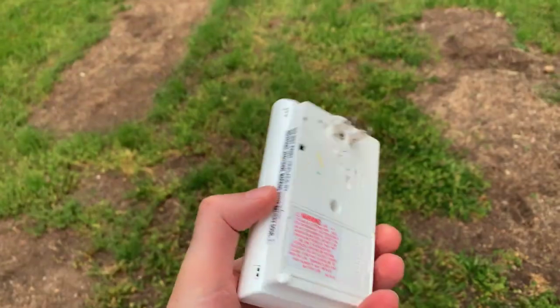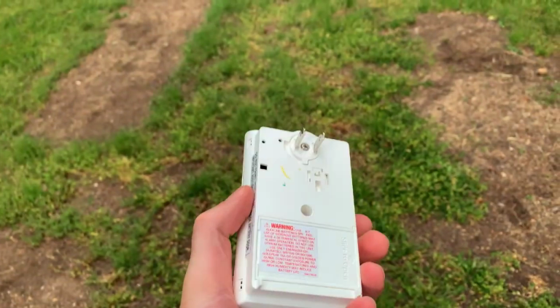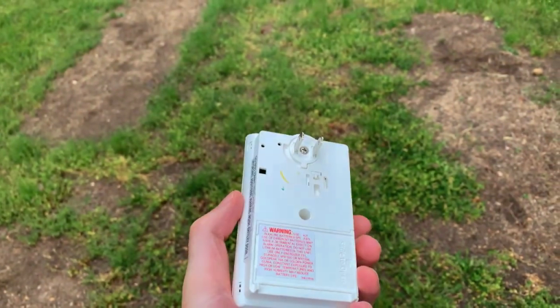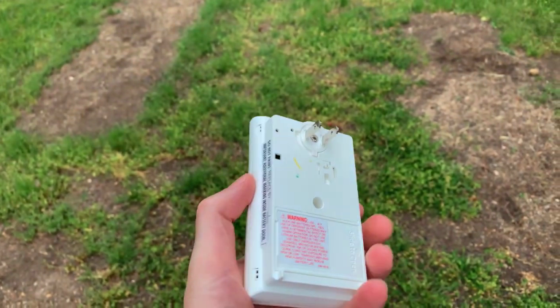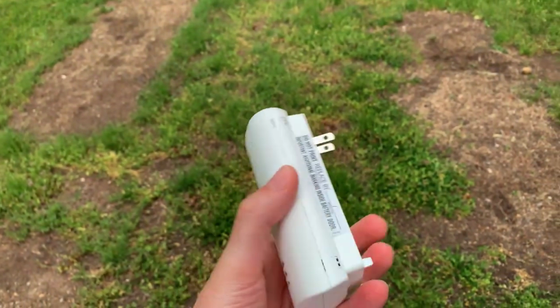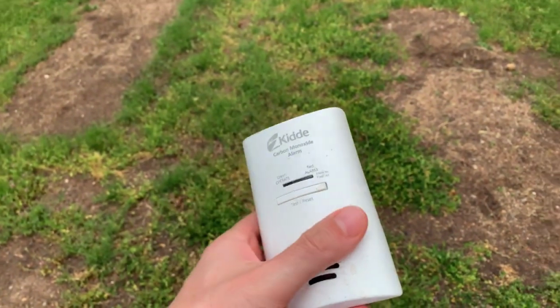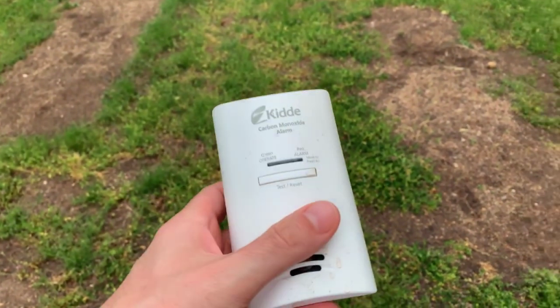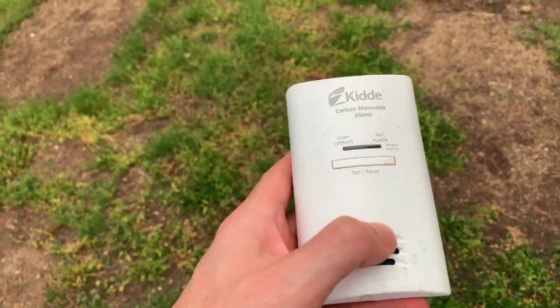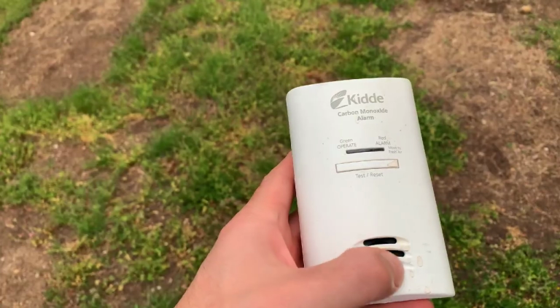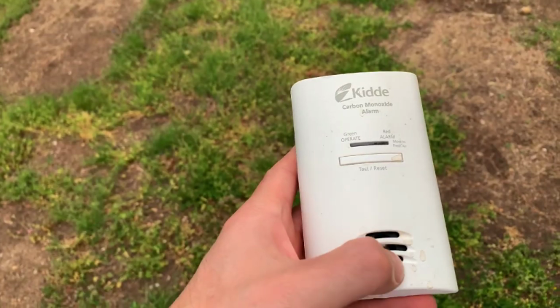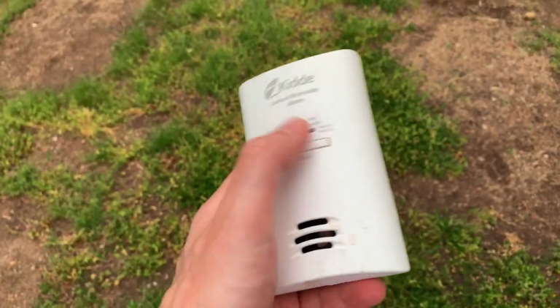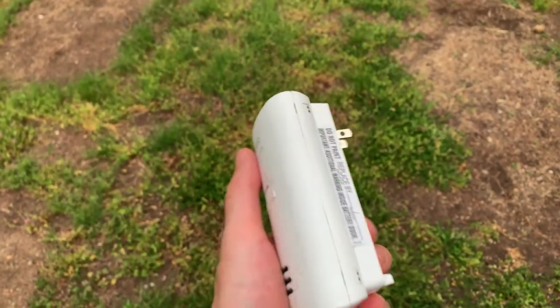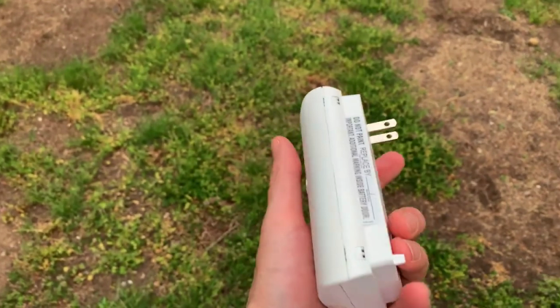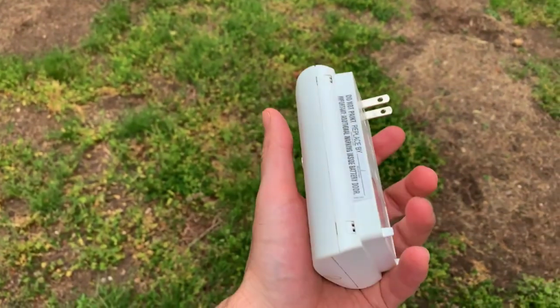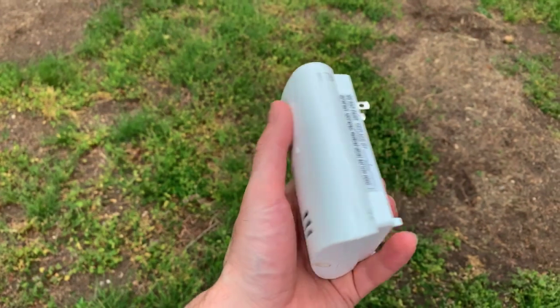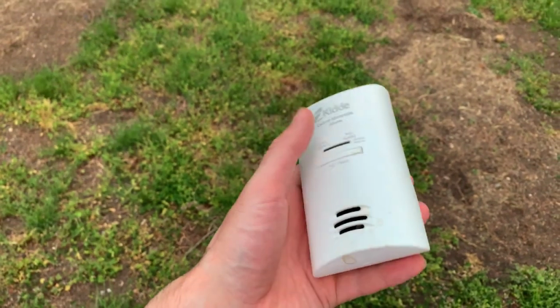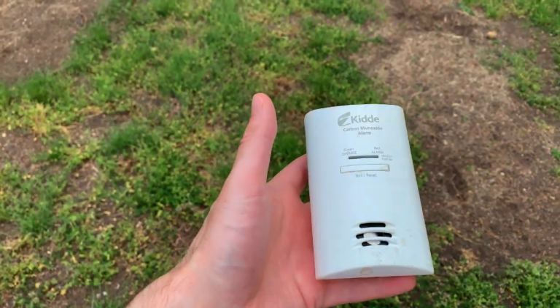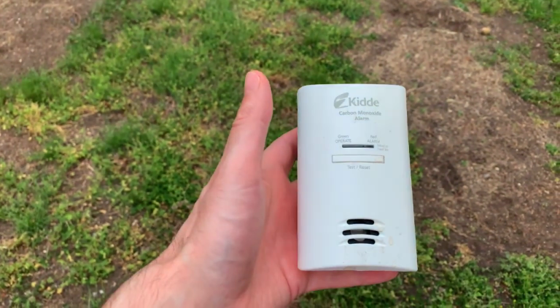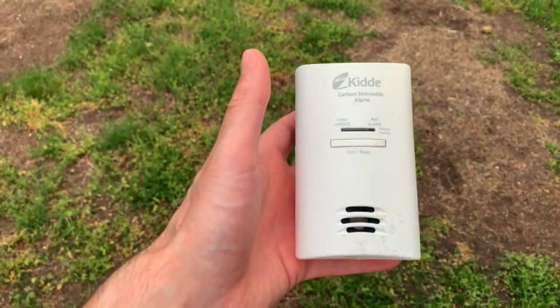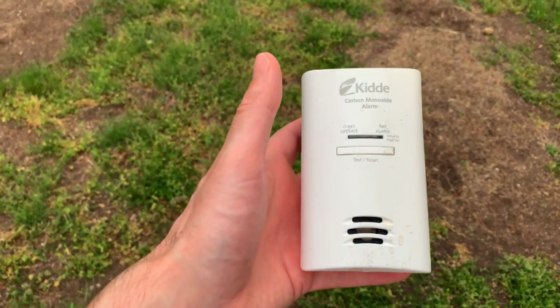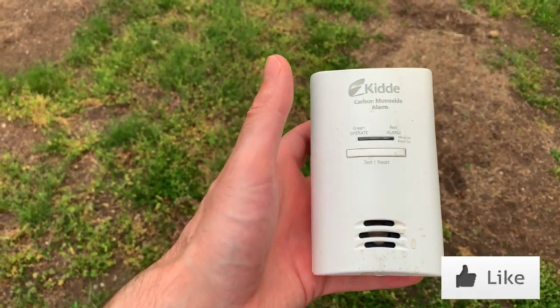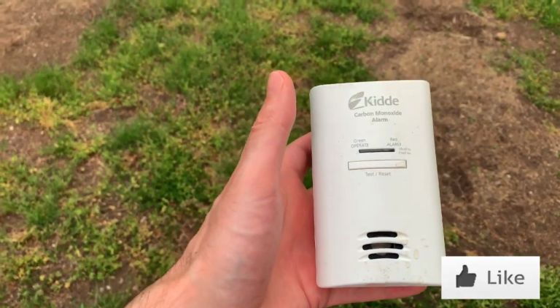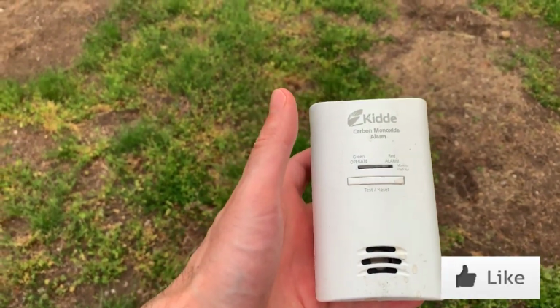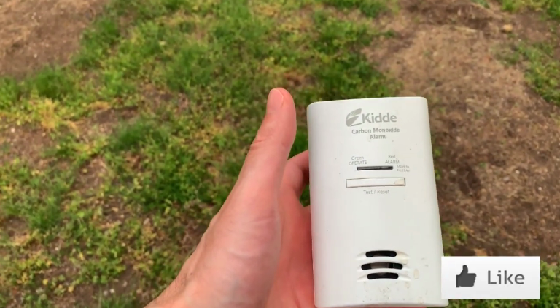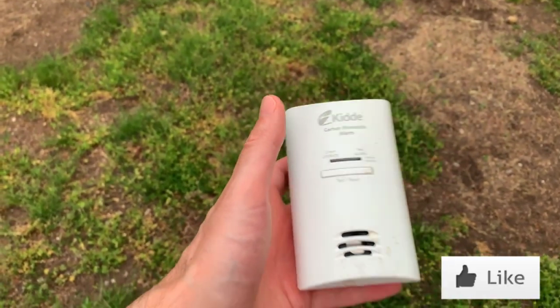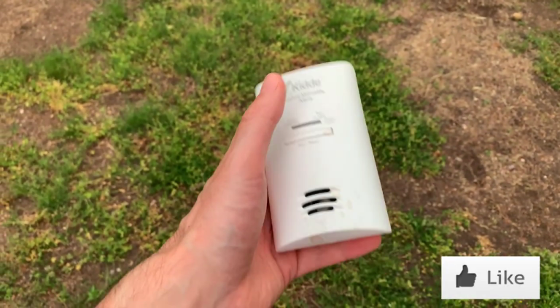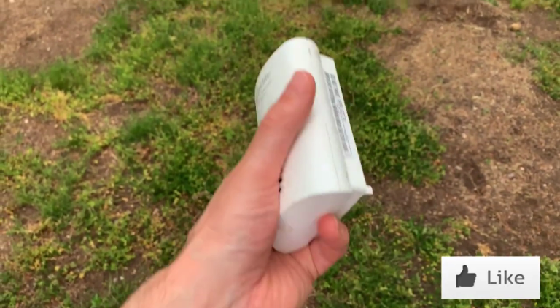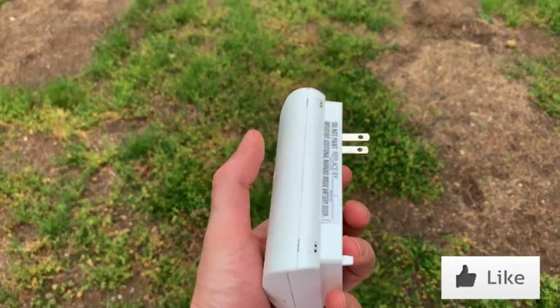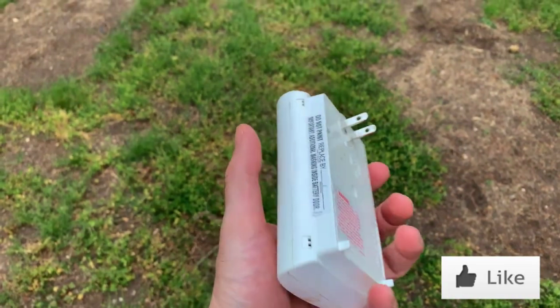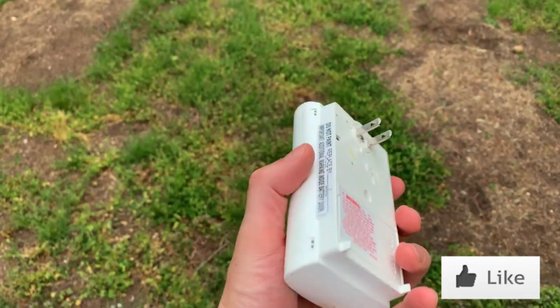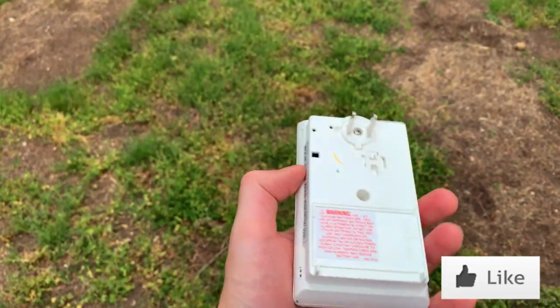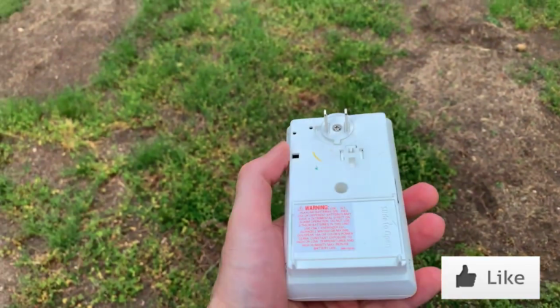That's pretty much how it works. This is just one of those things that it's really good to have. So that's the Kitty Carbon Monoxide Alarm — check it out. I'll leave a link in the description below.